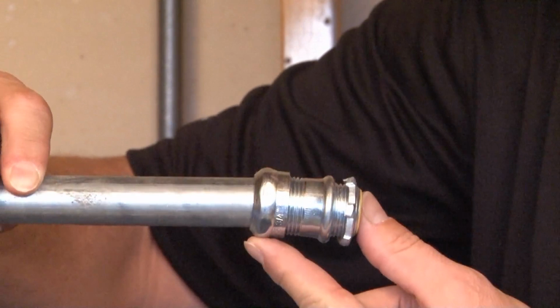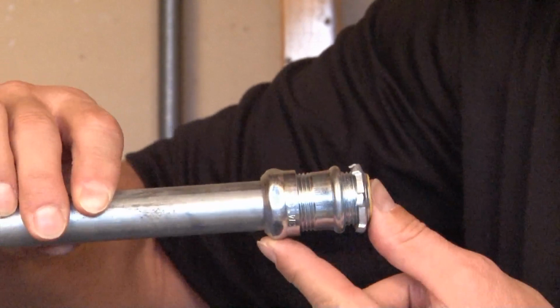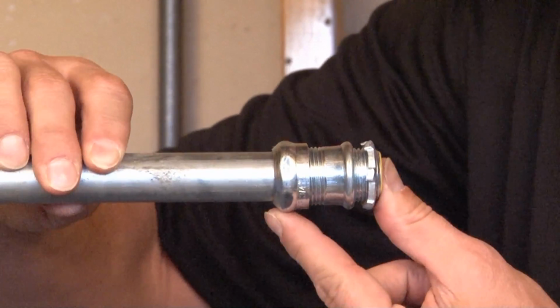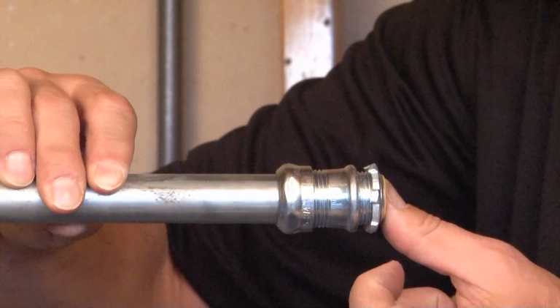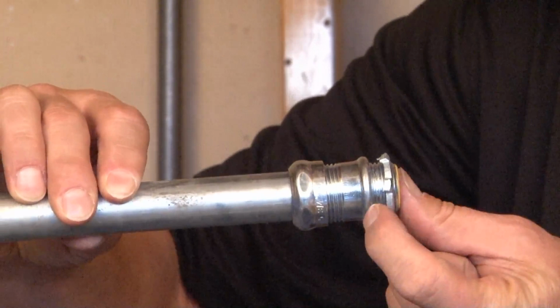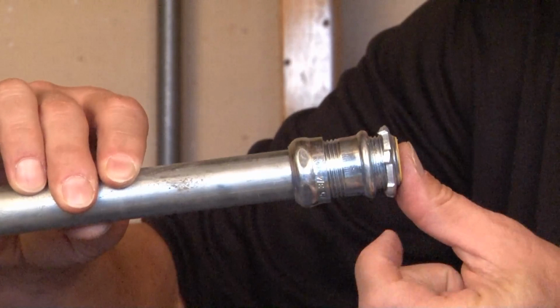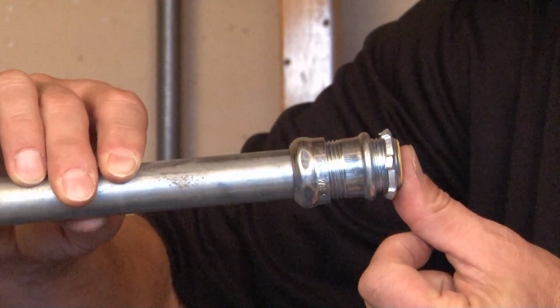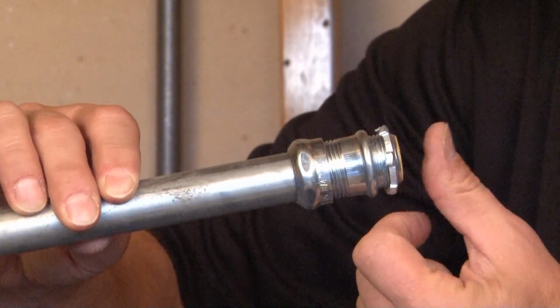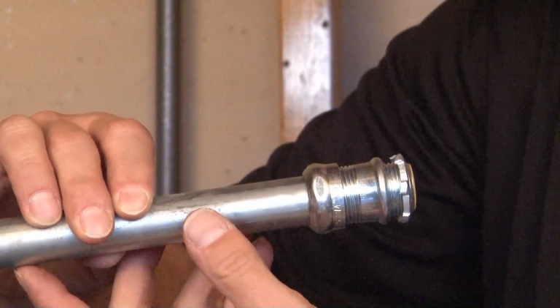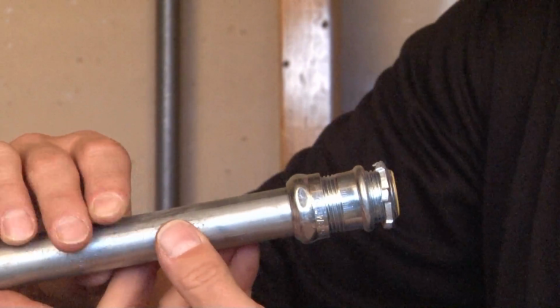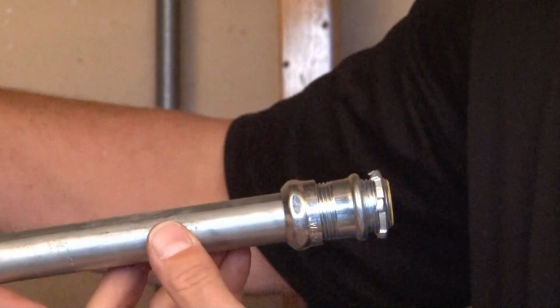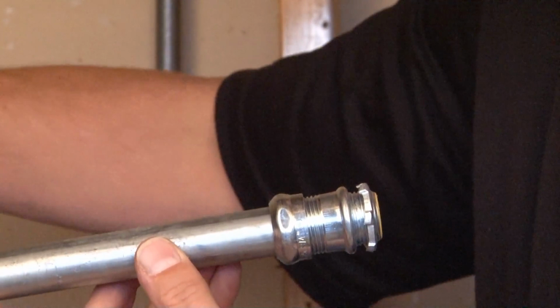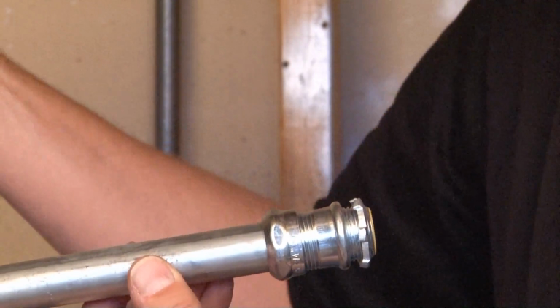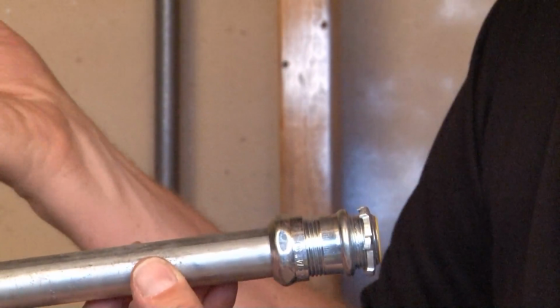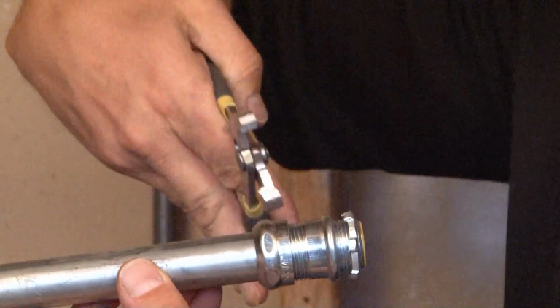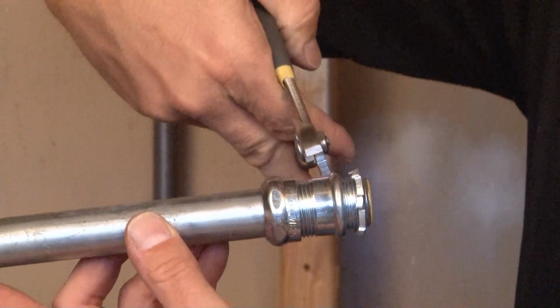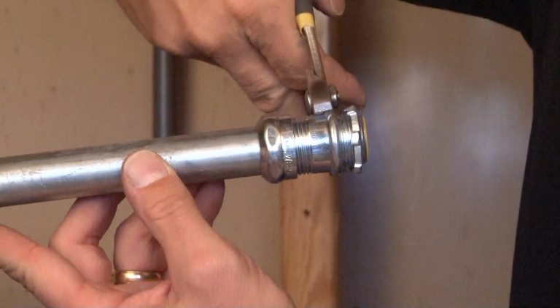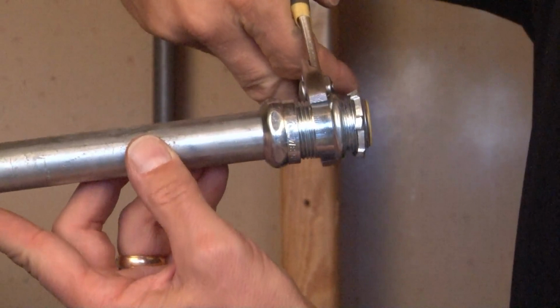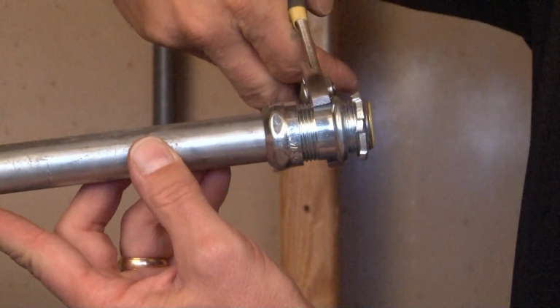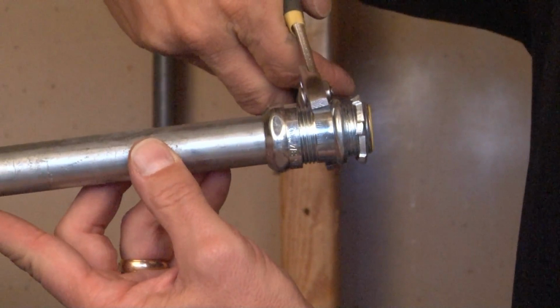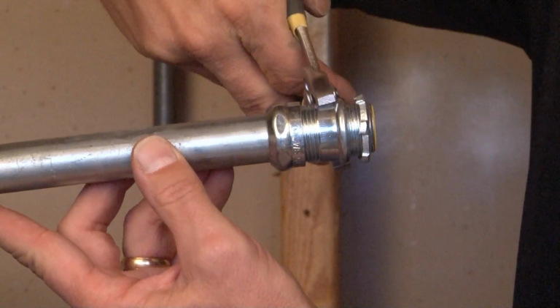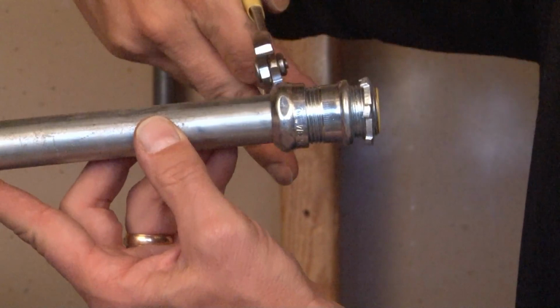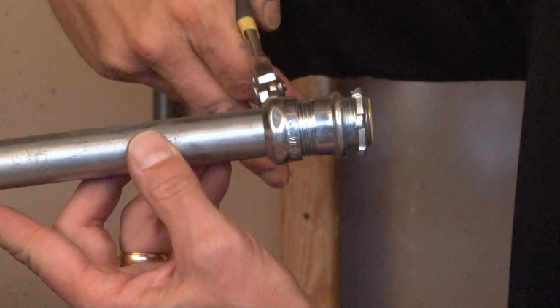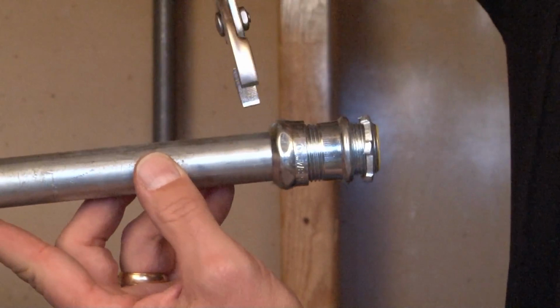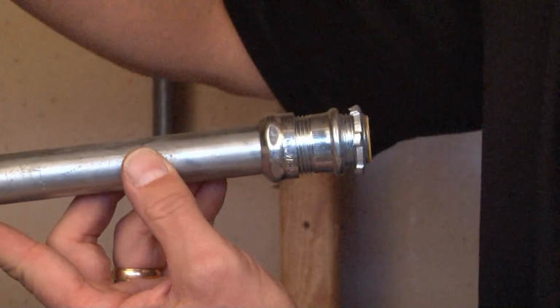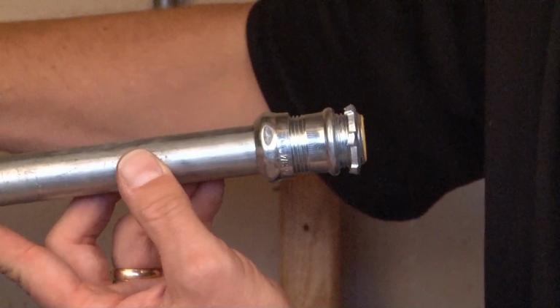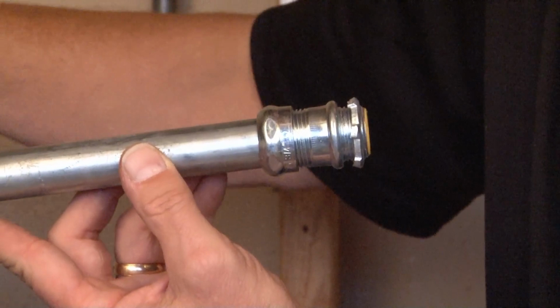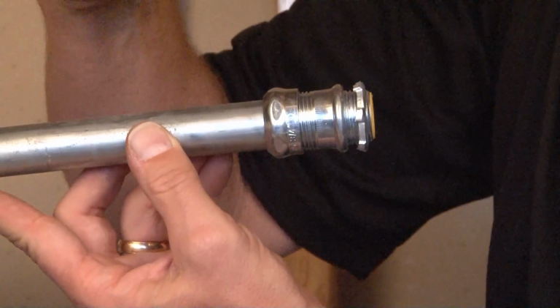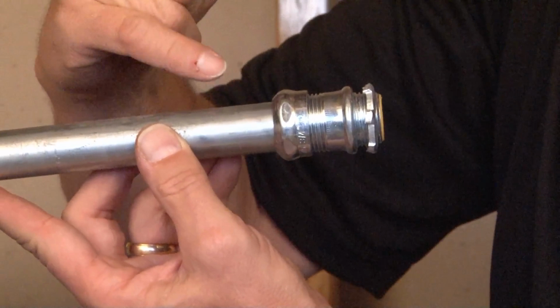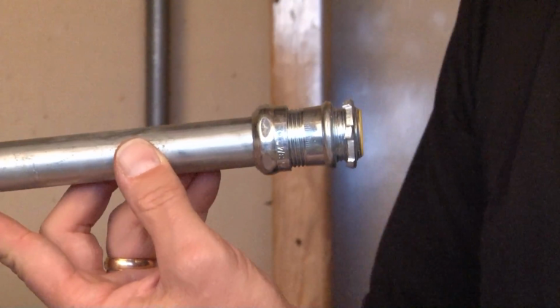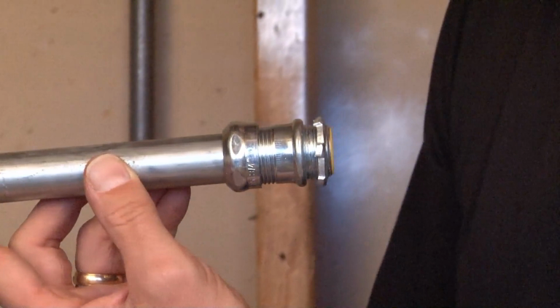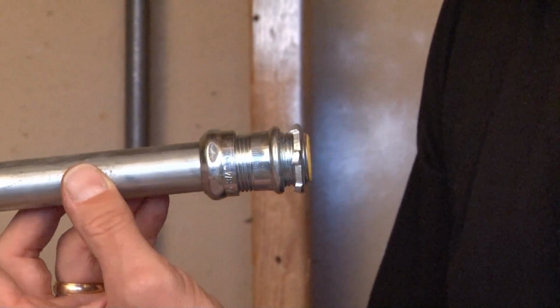you slide it into the open end until it catches on the built-in stop. At this point, you're ready to take your channel locks or pliers and hold the body of the connector securely while tightening the gland ring, which bites onto the steel conduit.